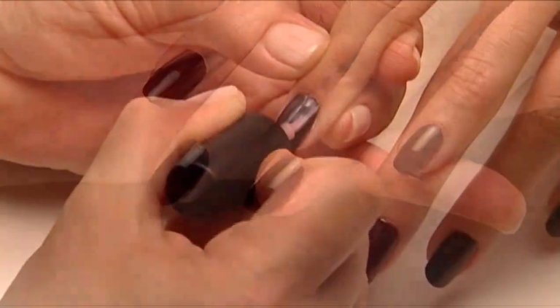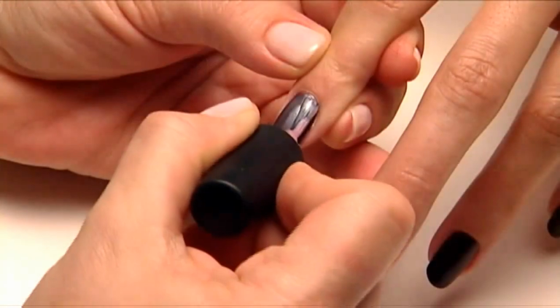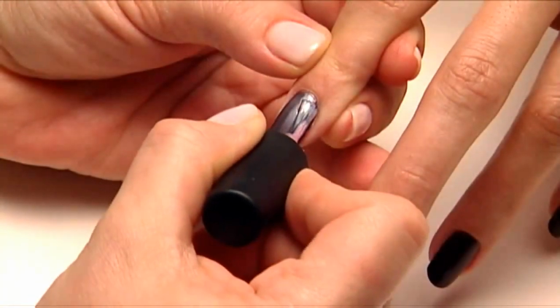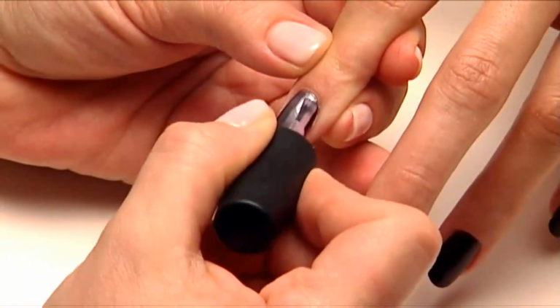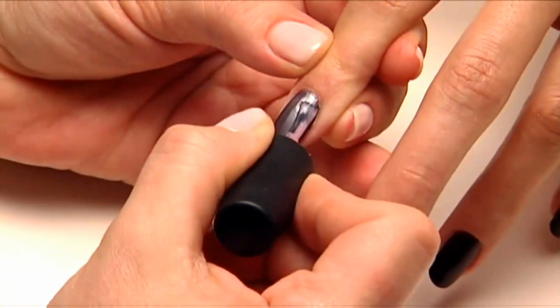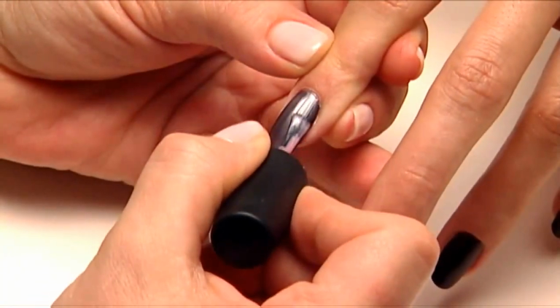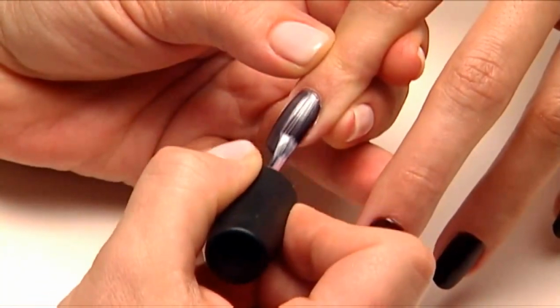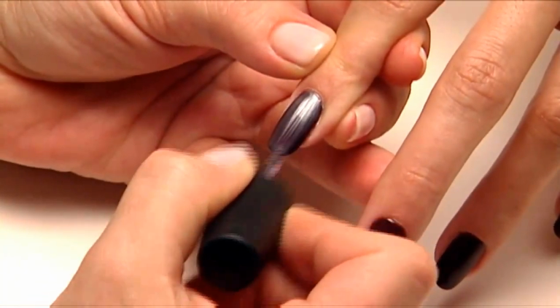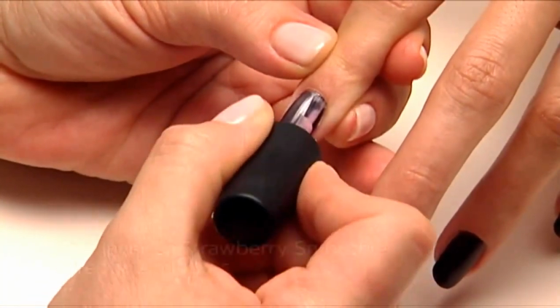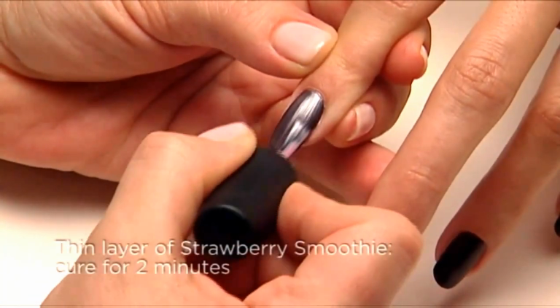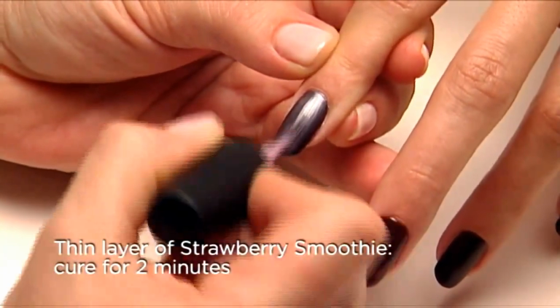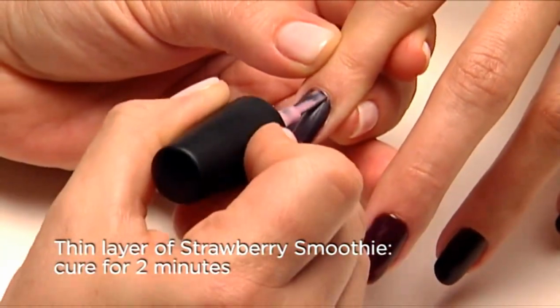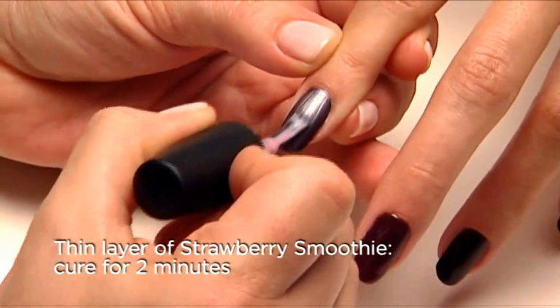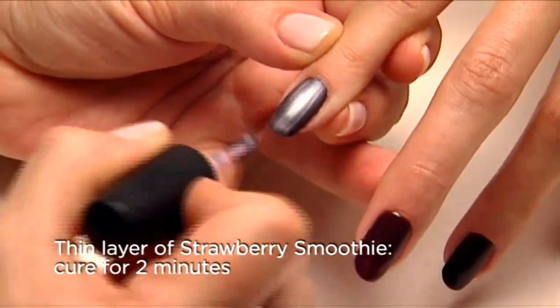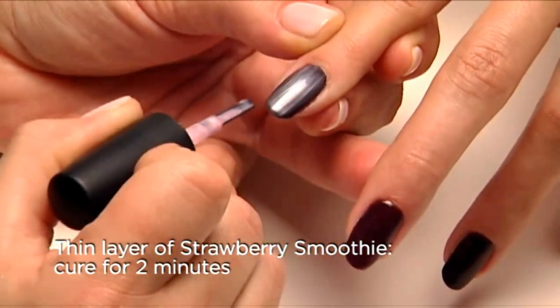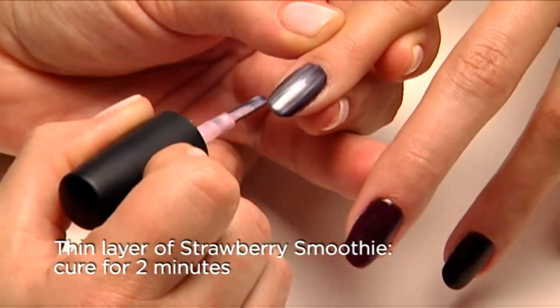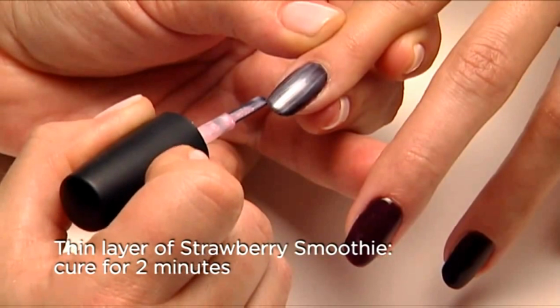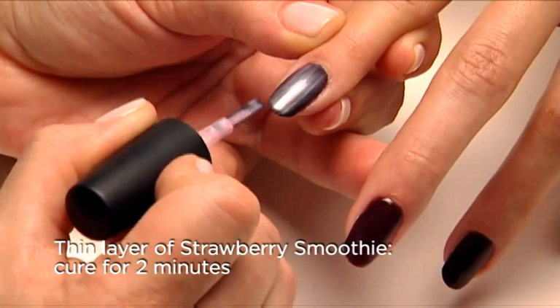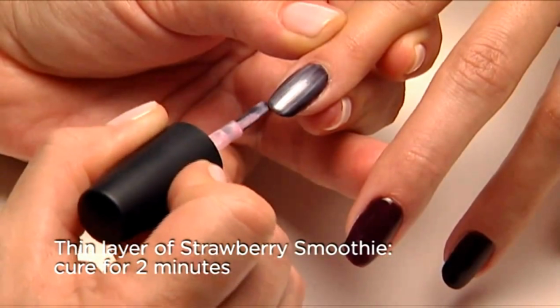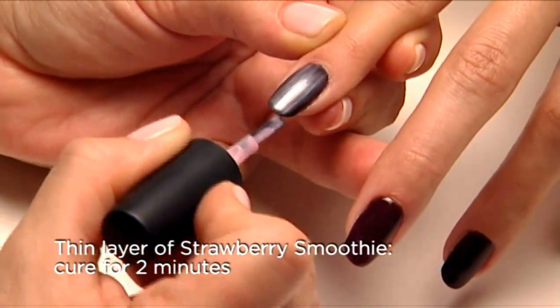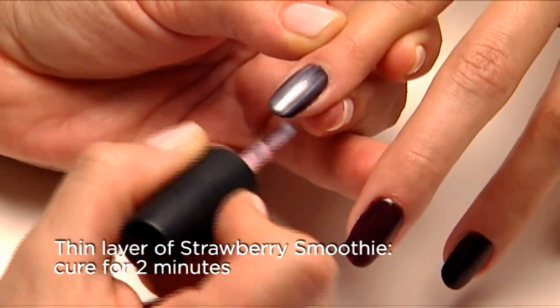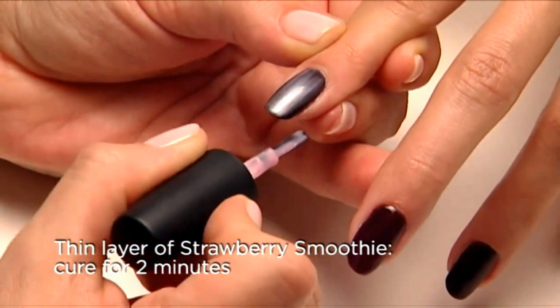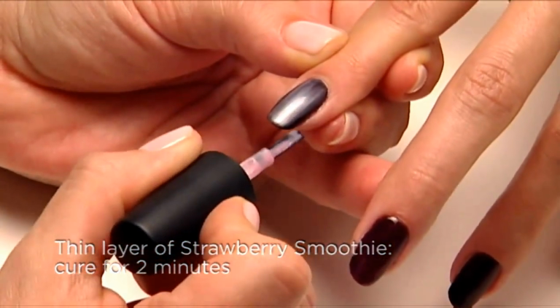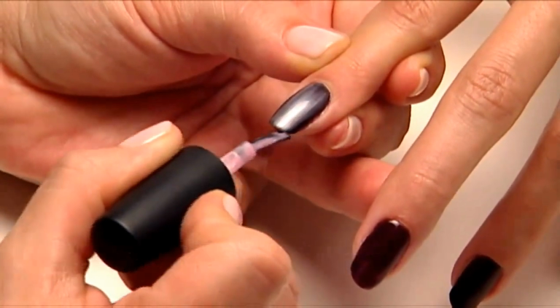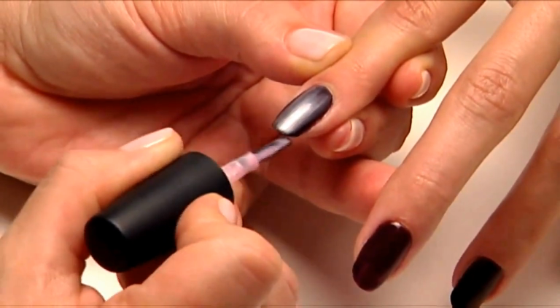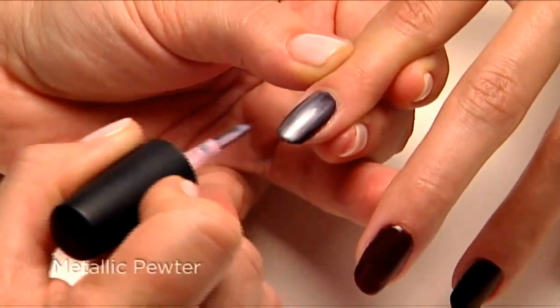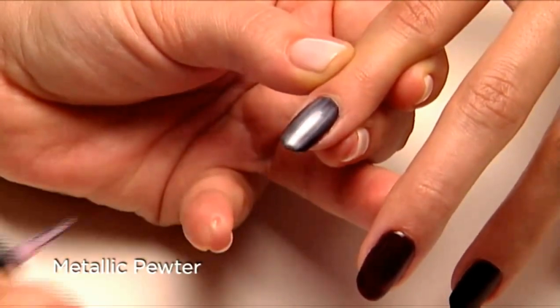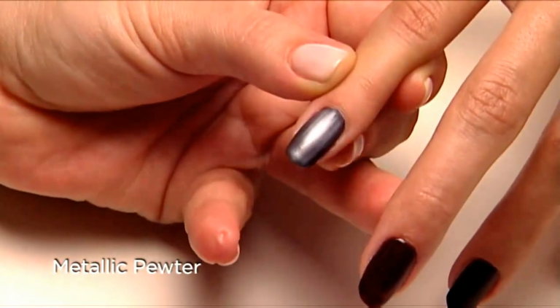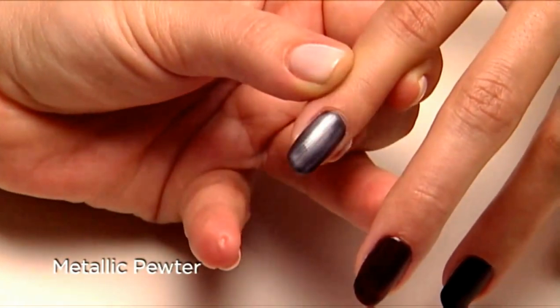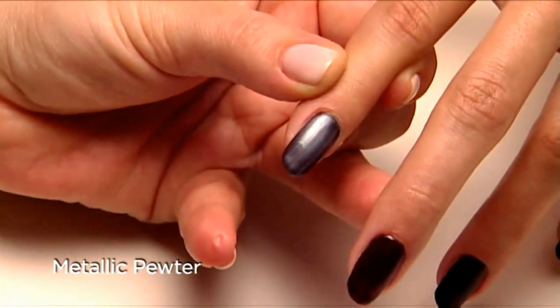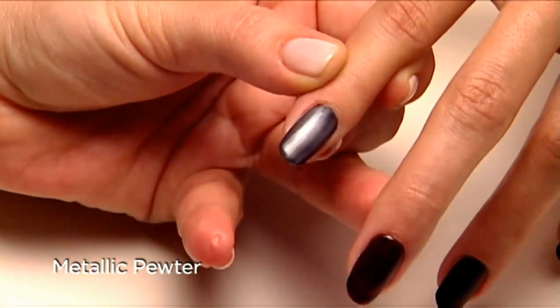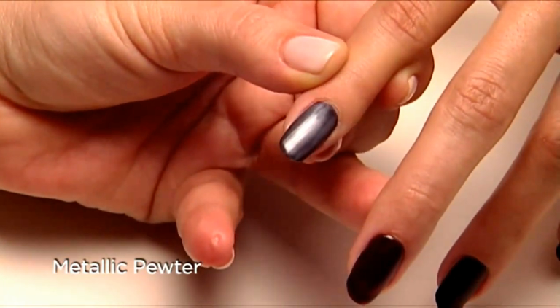Now the magic happens. Apply one thin coat of Strawberry Smoothie over Fedora and the result is metallic pewter.